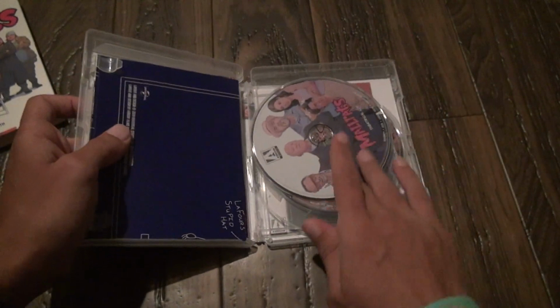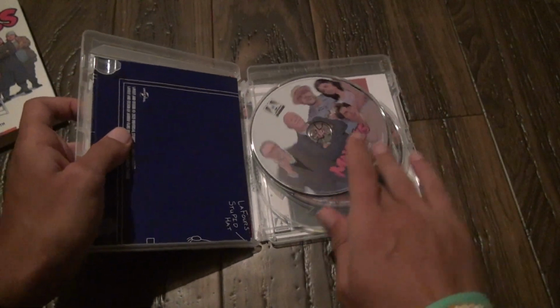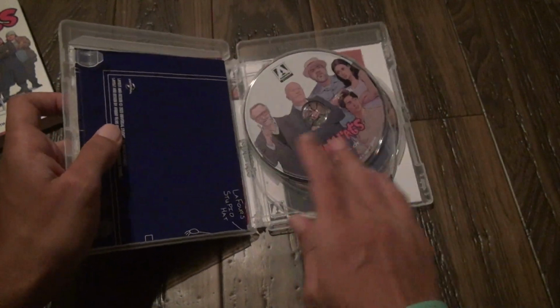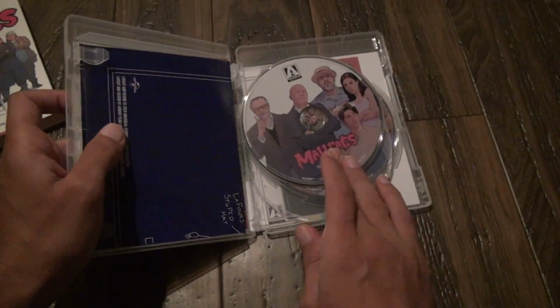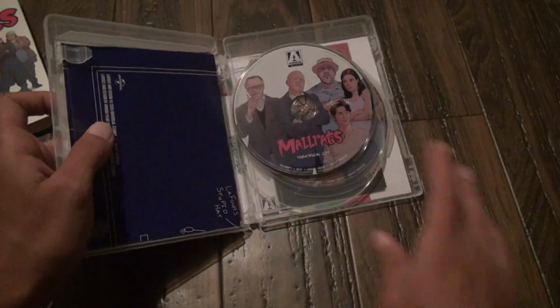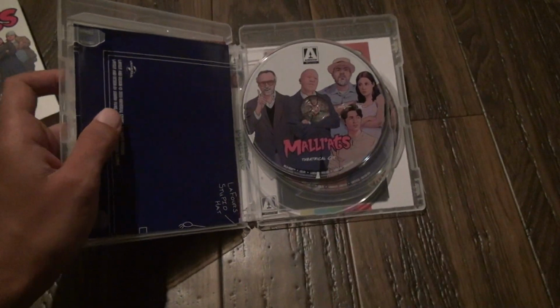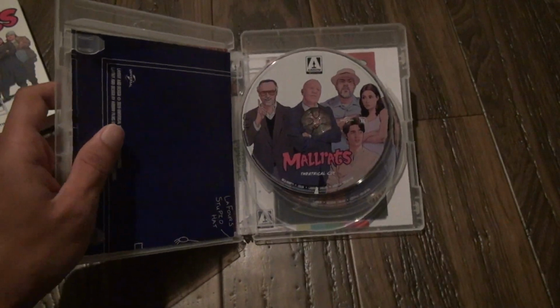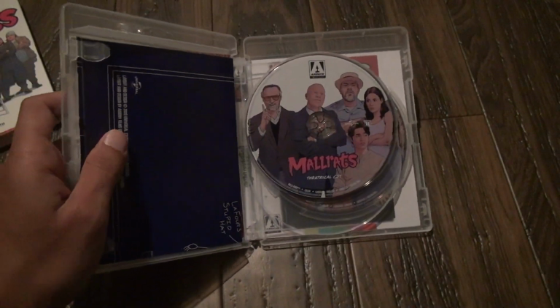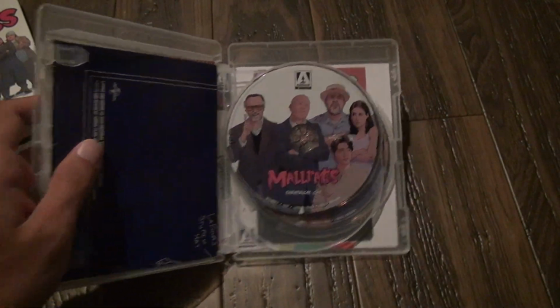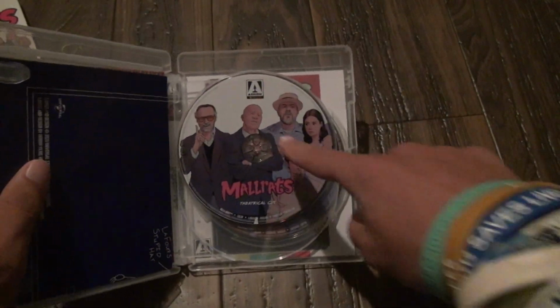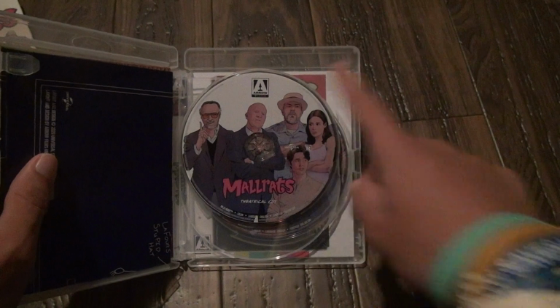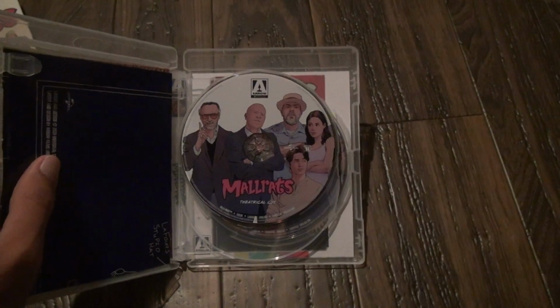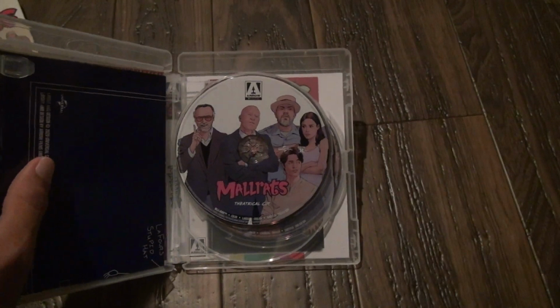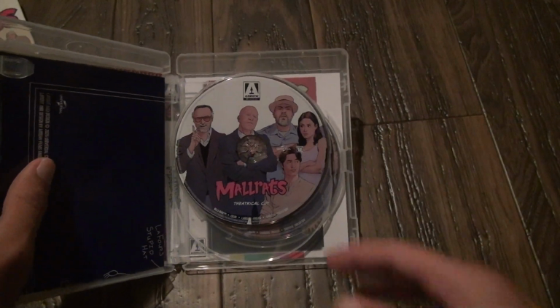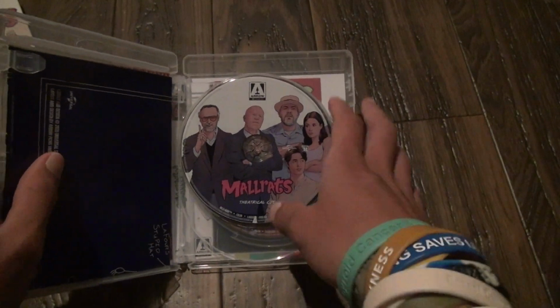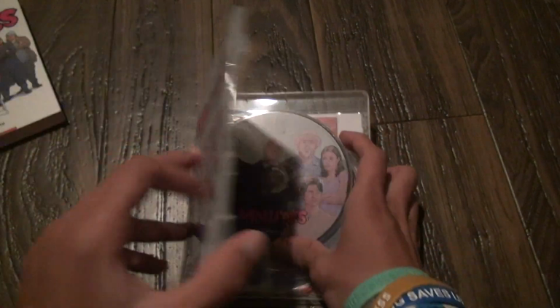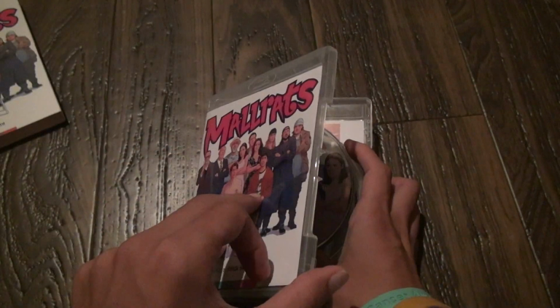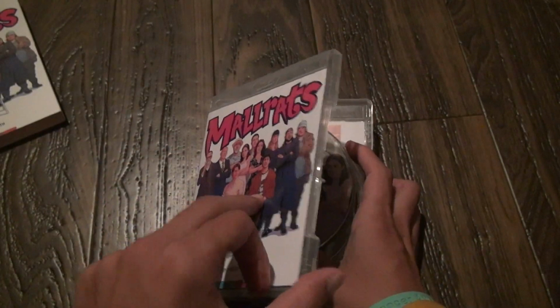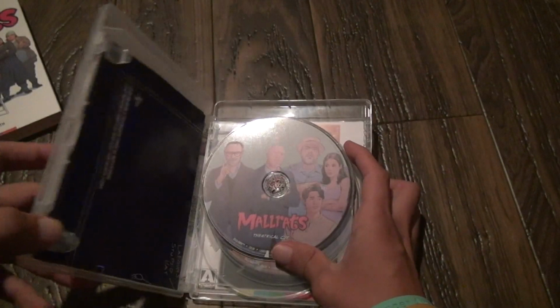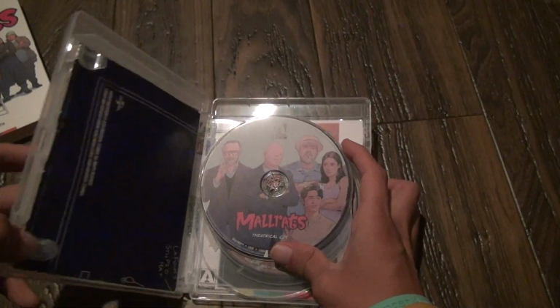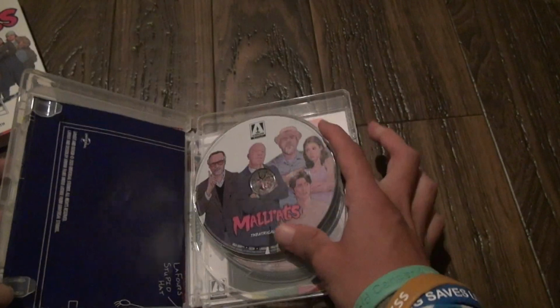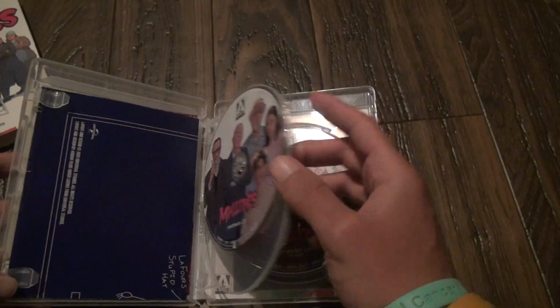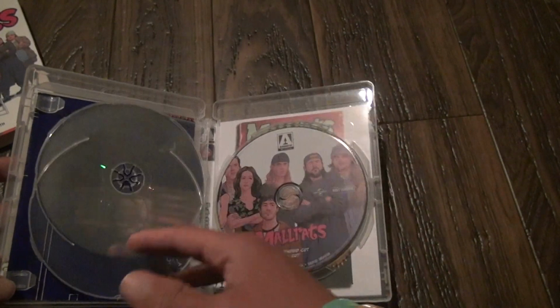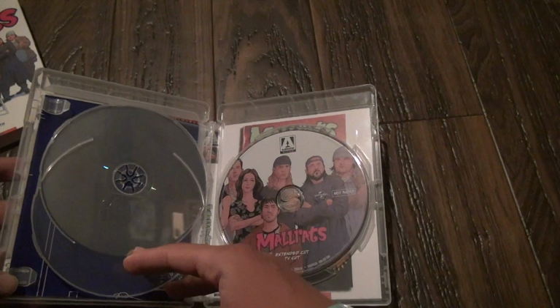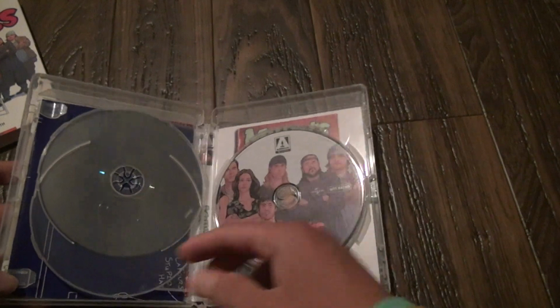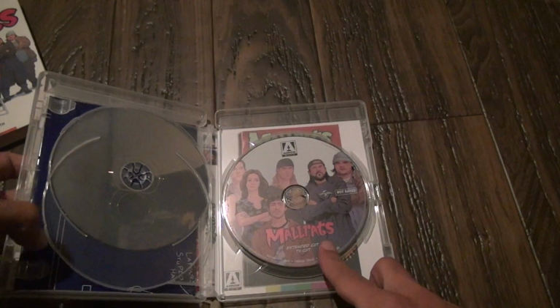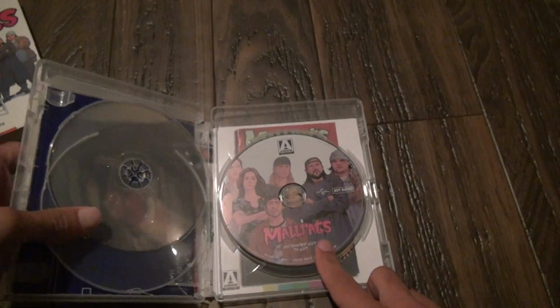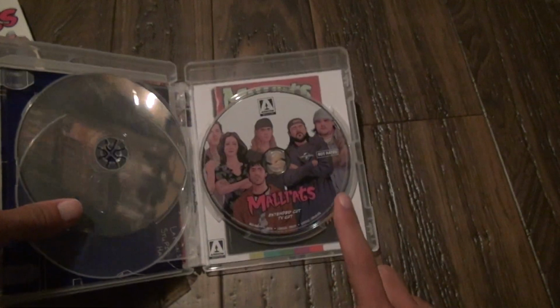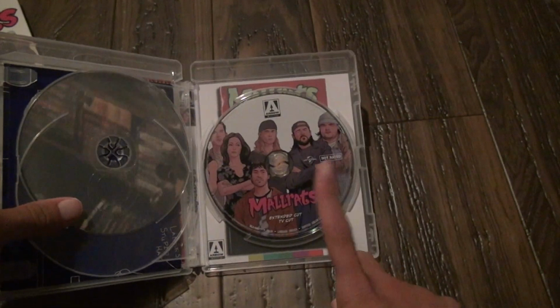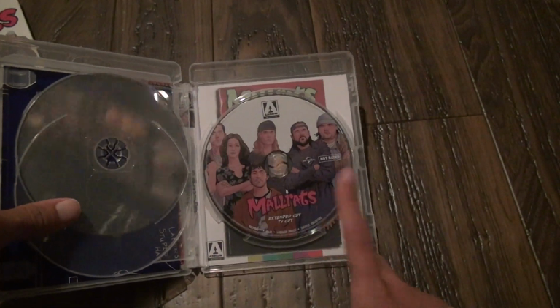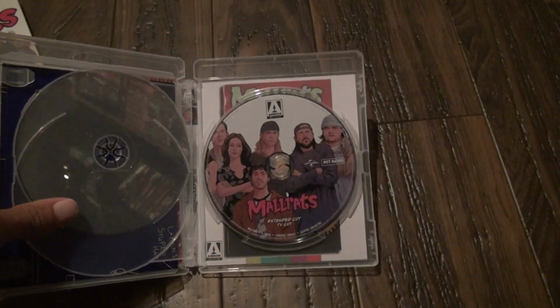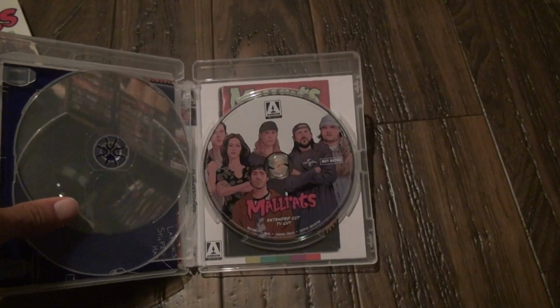Here's the first disc — the theatrical cut version. That's what the disc looks like. We also got the second disc — the extended TV cut.